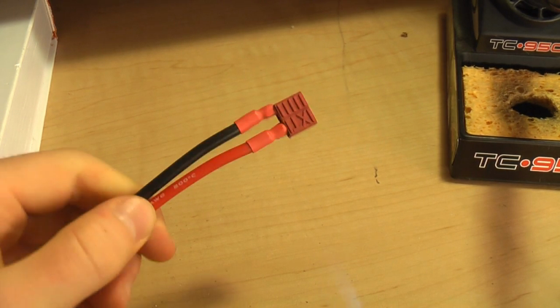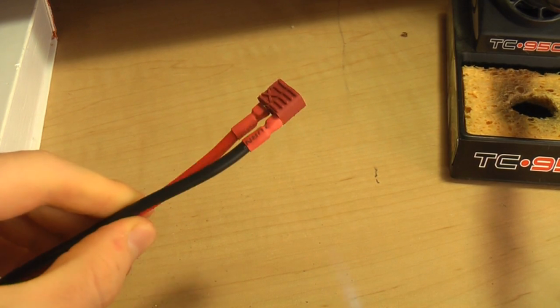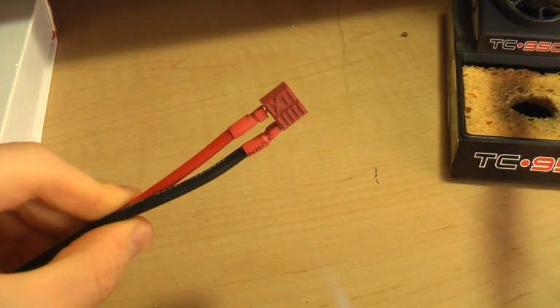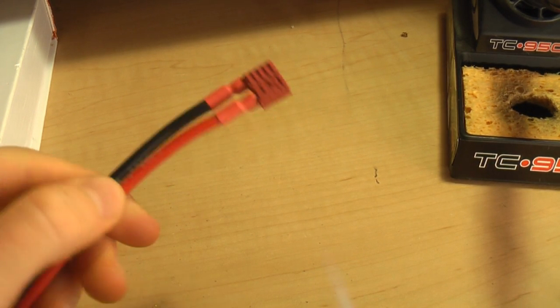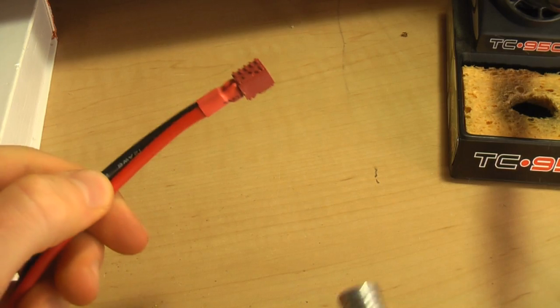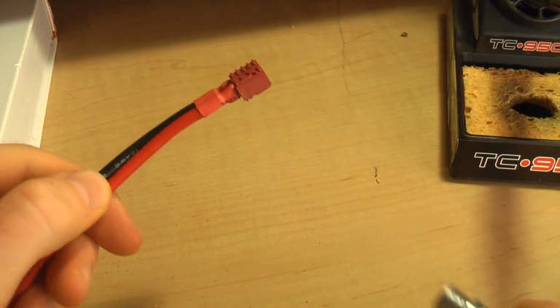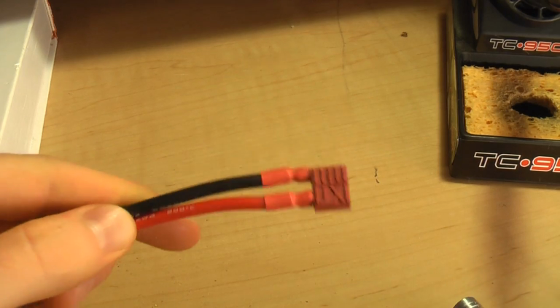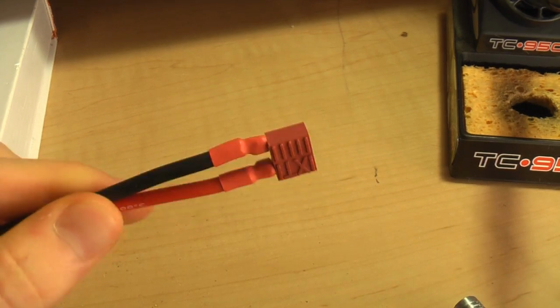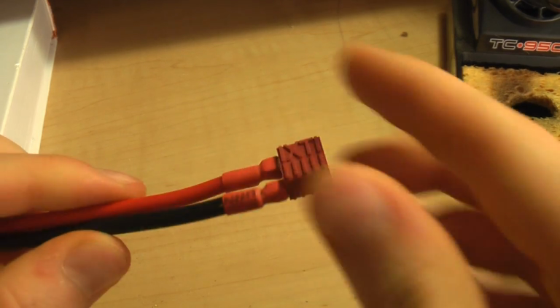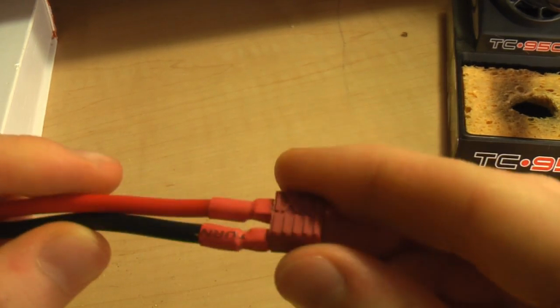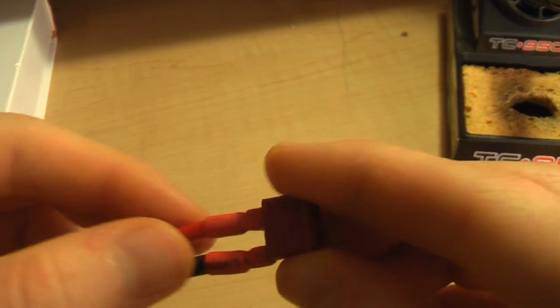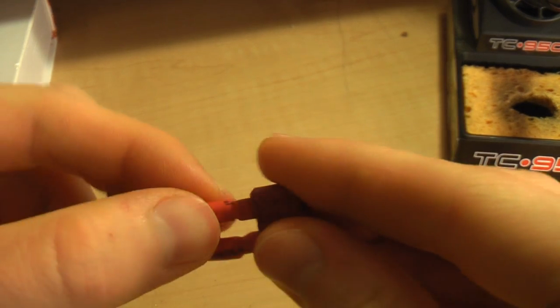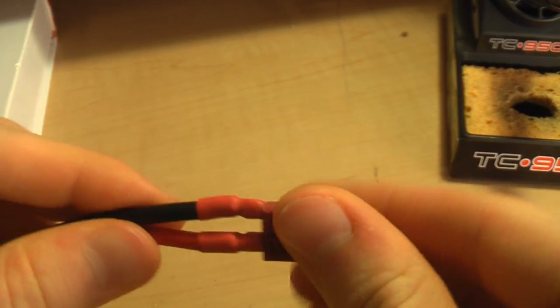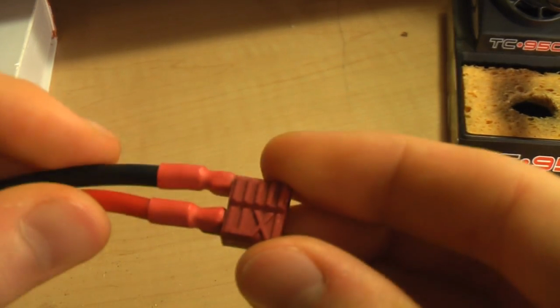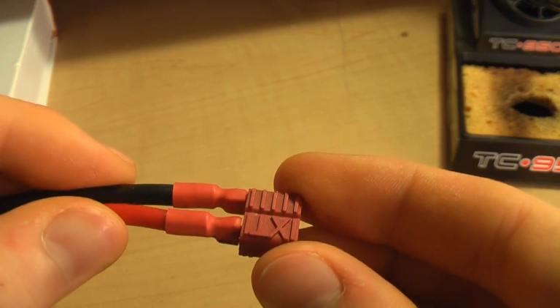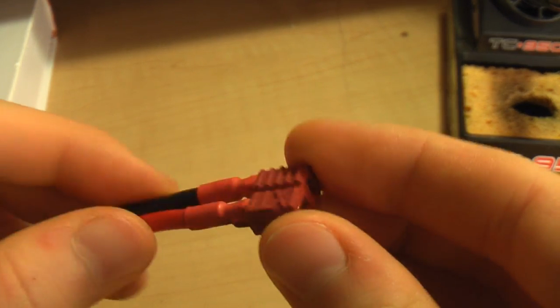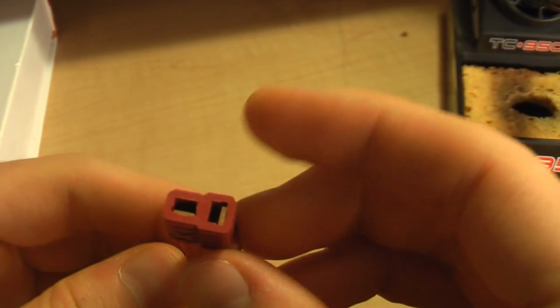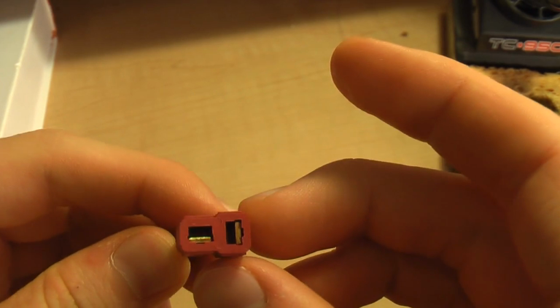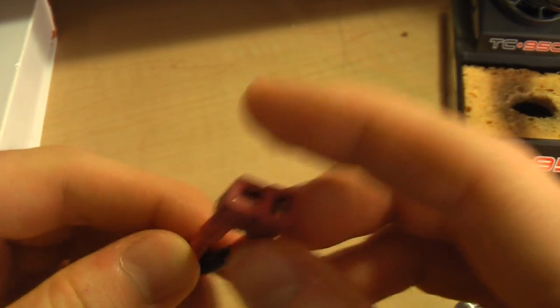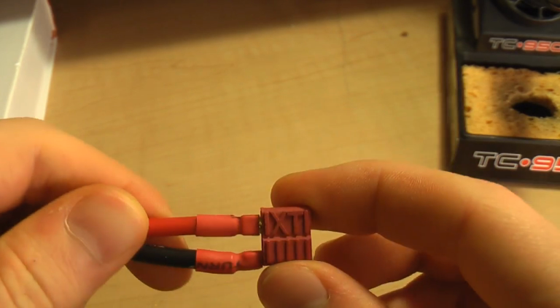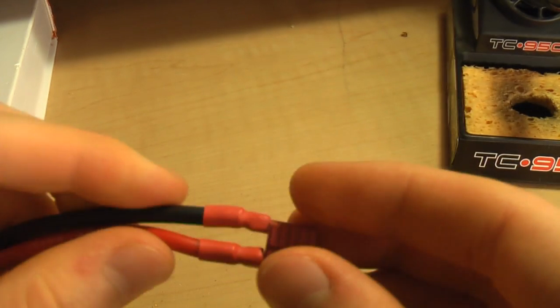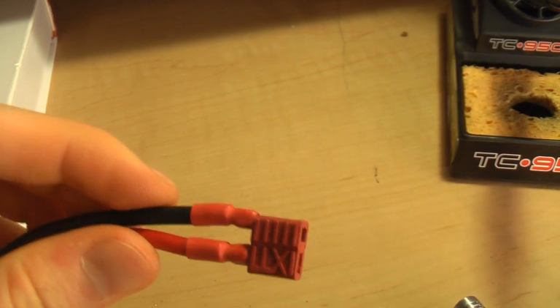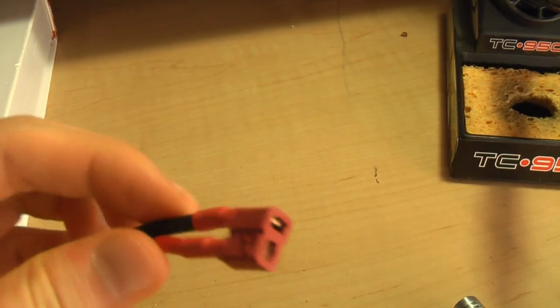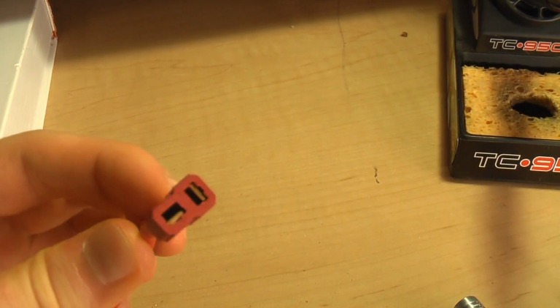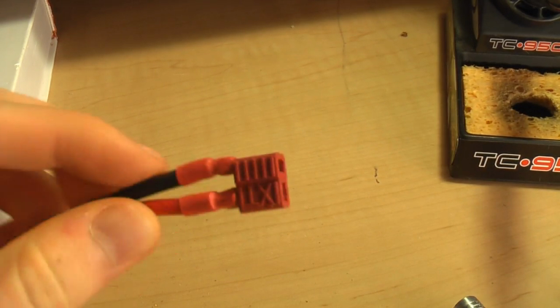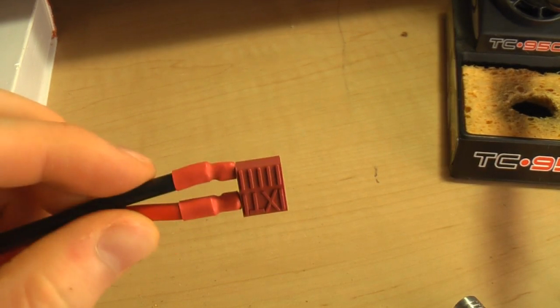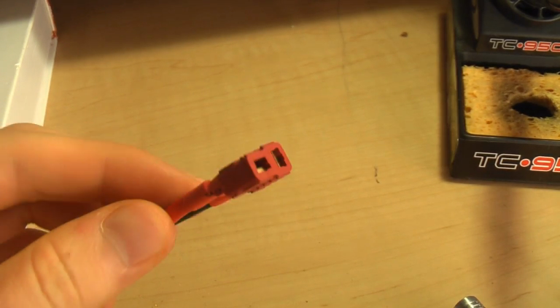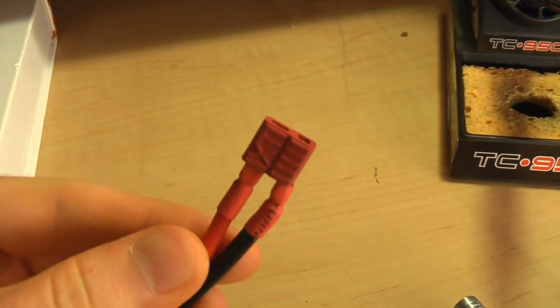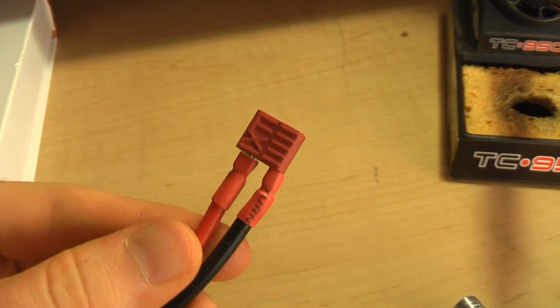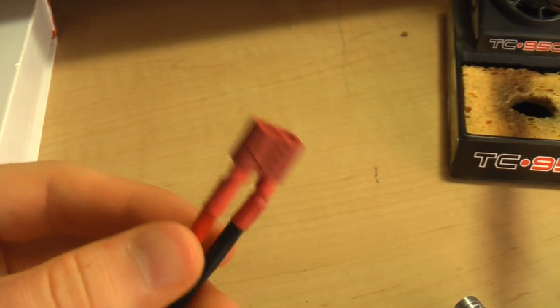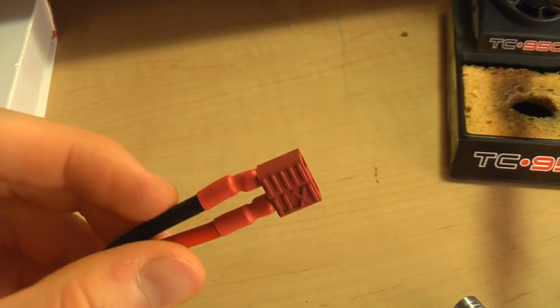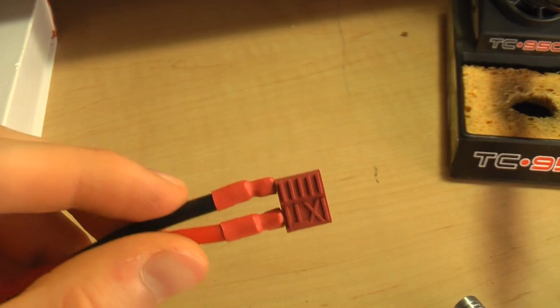You have to be careful that you don't melt the Dean's connector. There you go — that's a Dean's connector that will not come undone anytime soon. Hopefully that was helpful and now you know how to solder Dean's connectors. Thanks for watching.